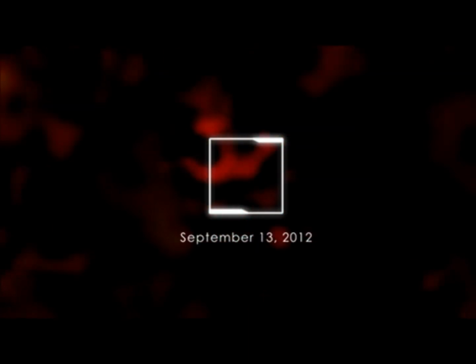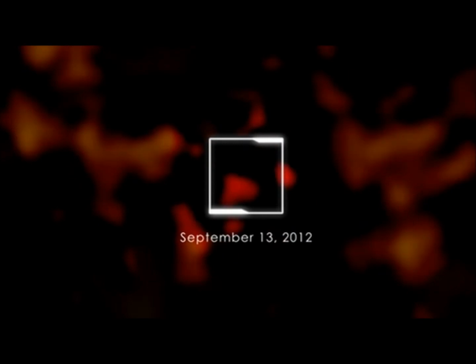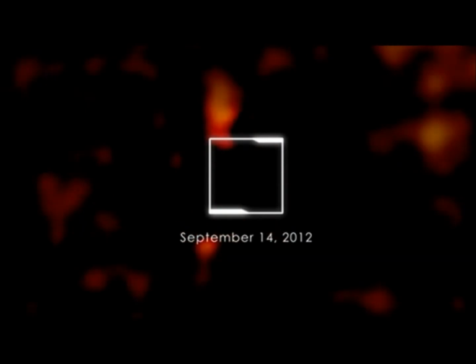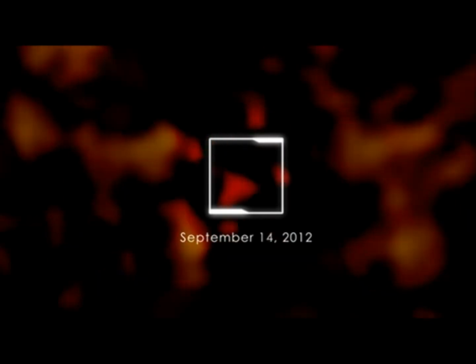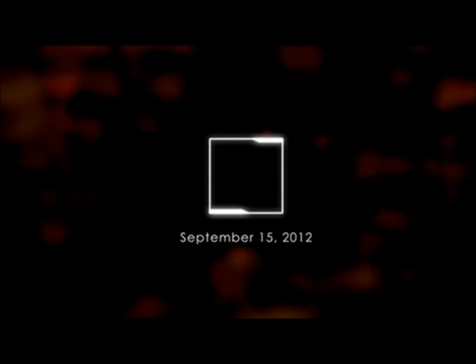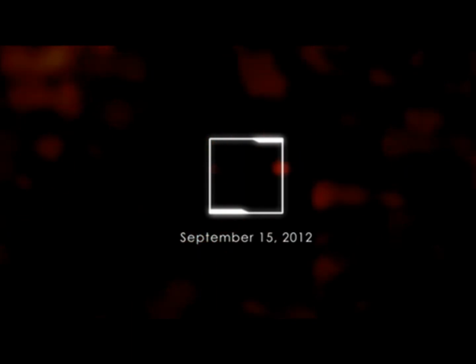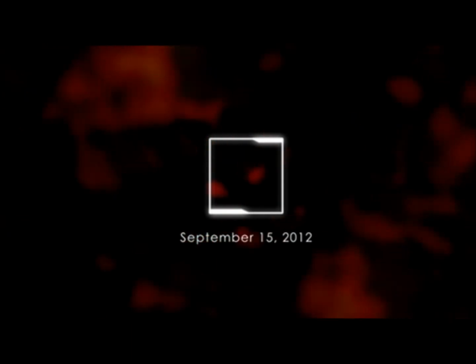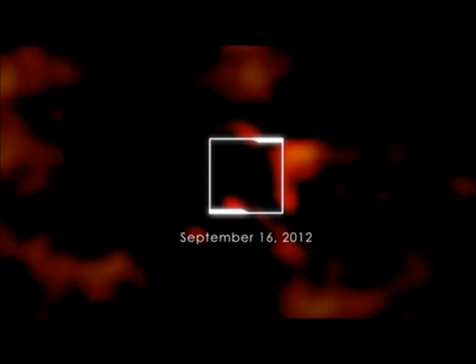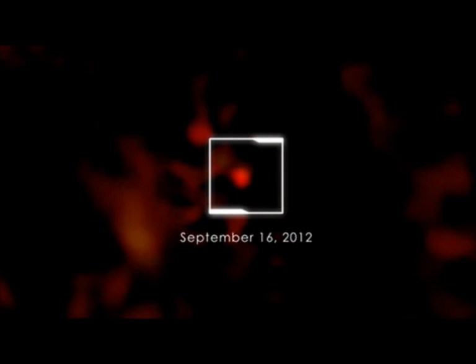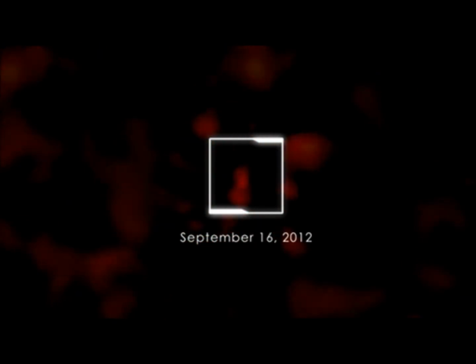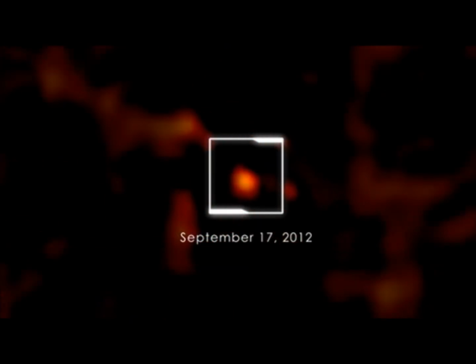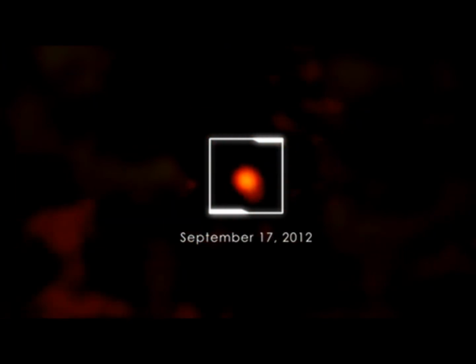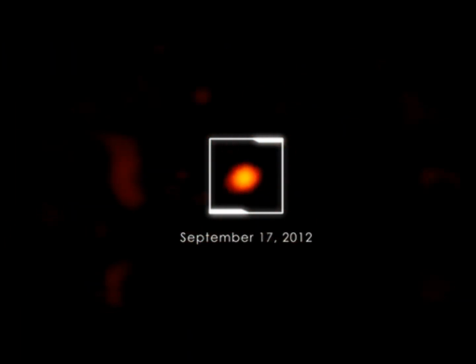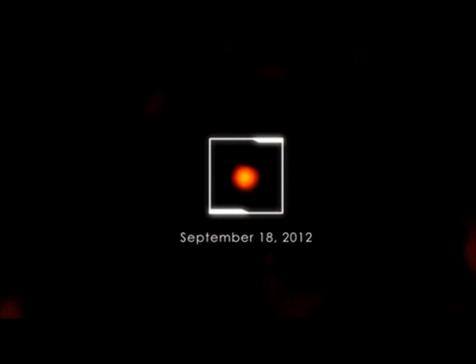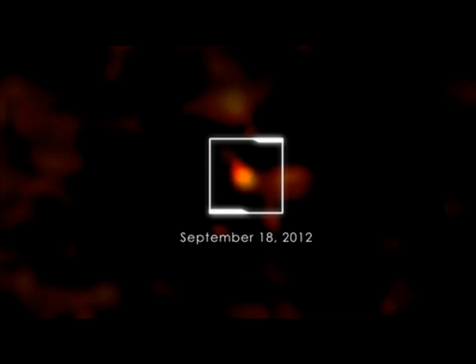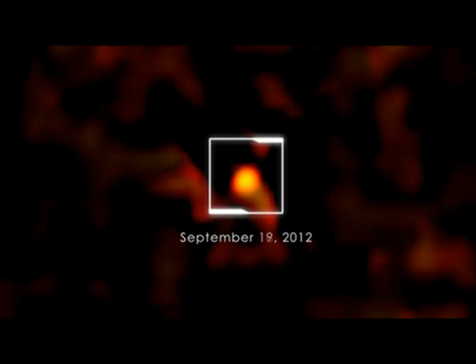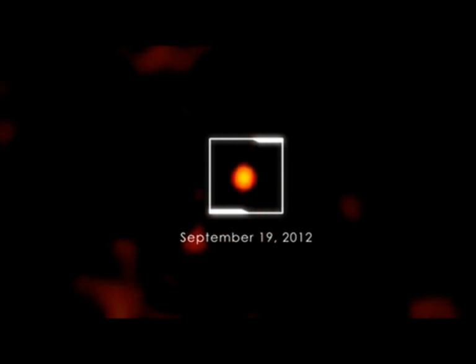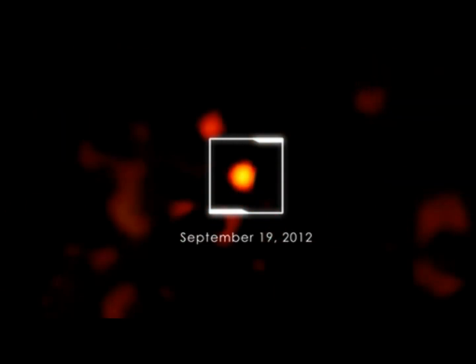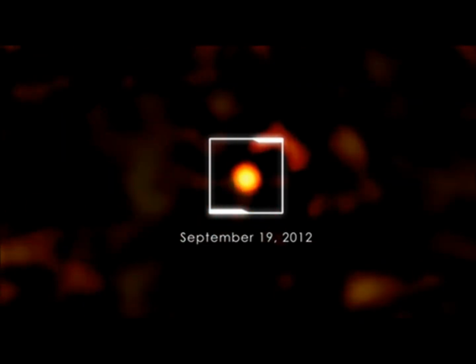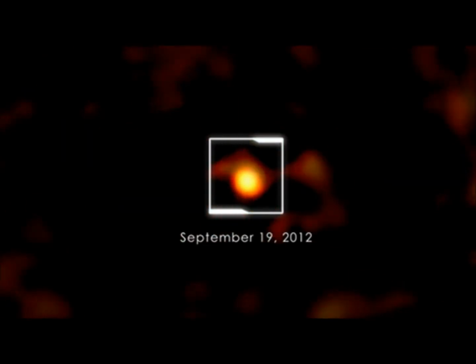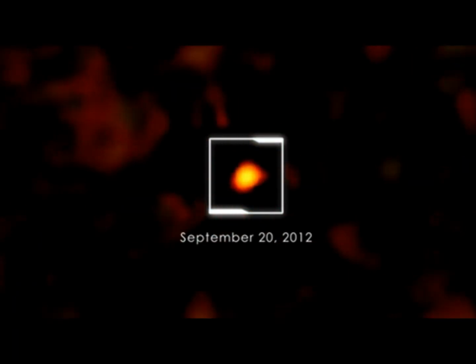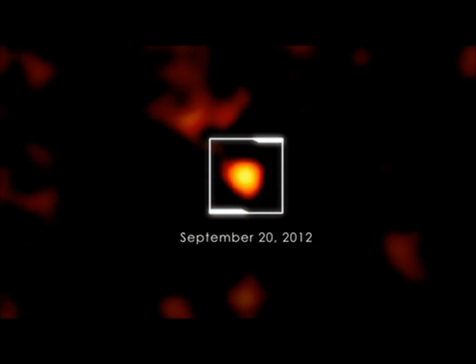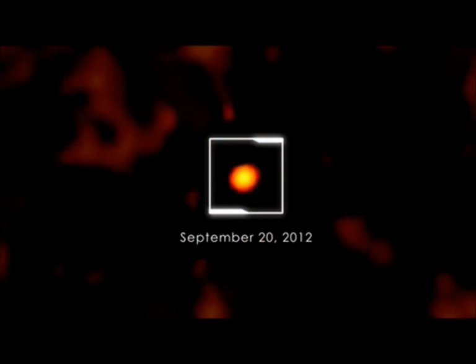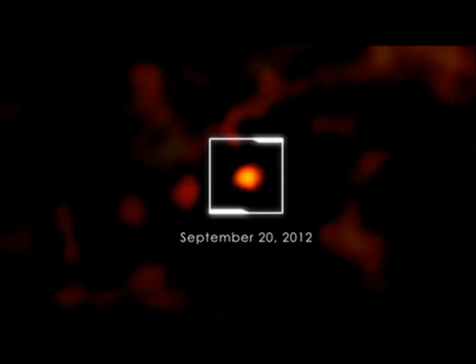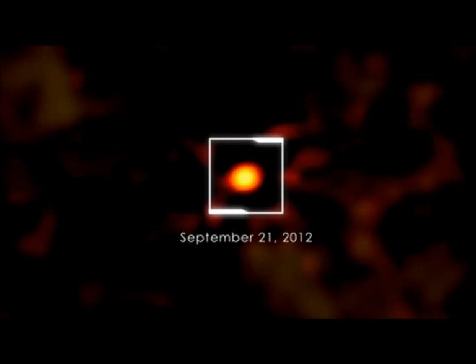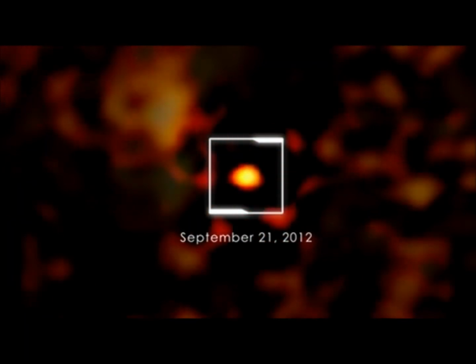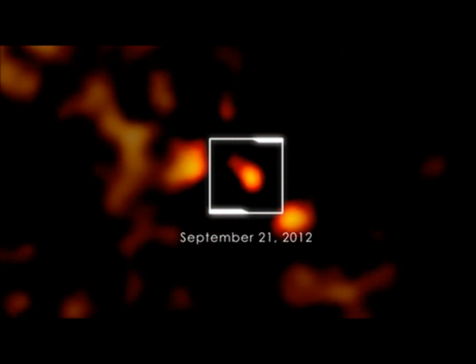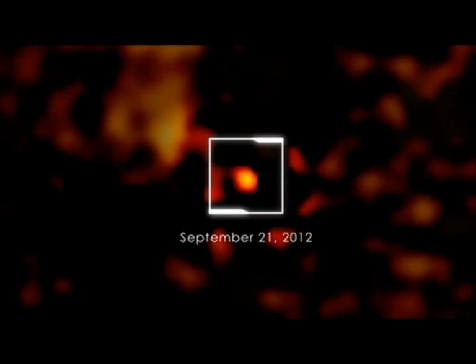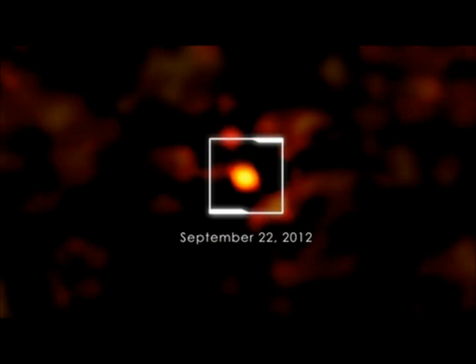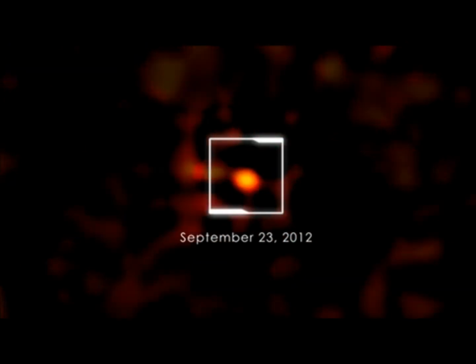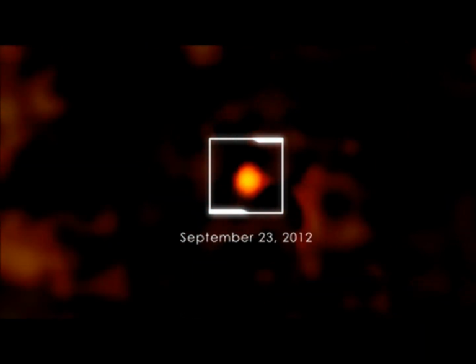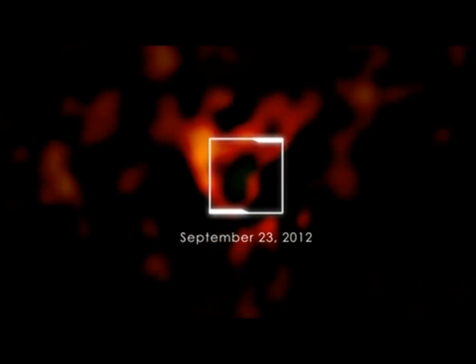At lower energies, such as those seen by SWIFT's X-ray telescope, it continued to brighten into October. Additional X-ray behavior told astronomers that the object at the center of this activity was a previously unknown black hole.